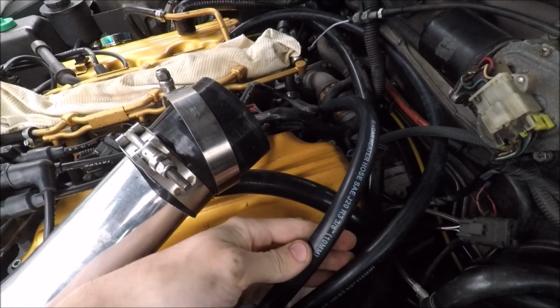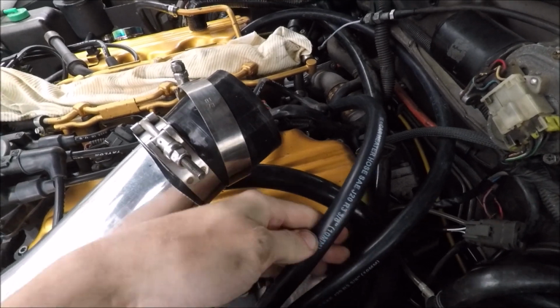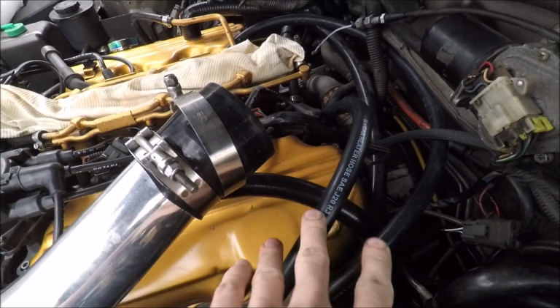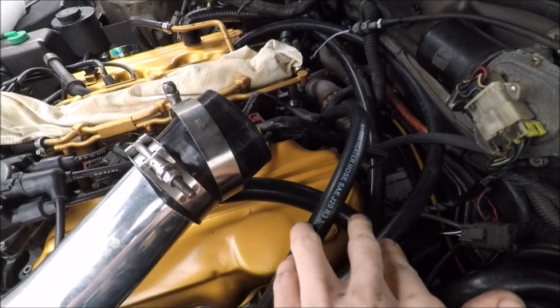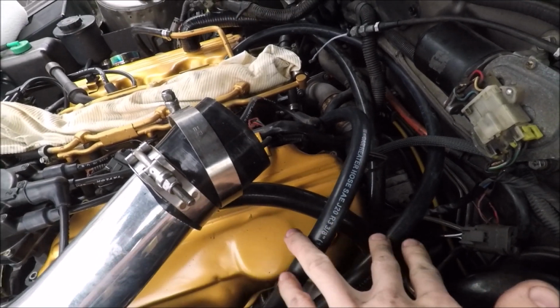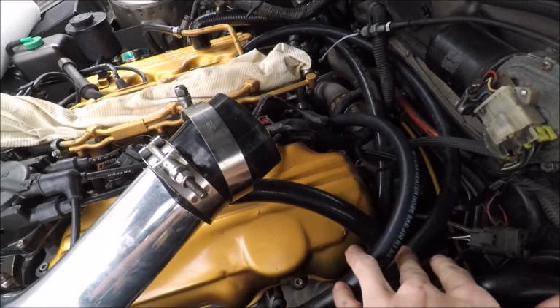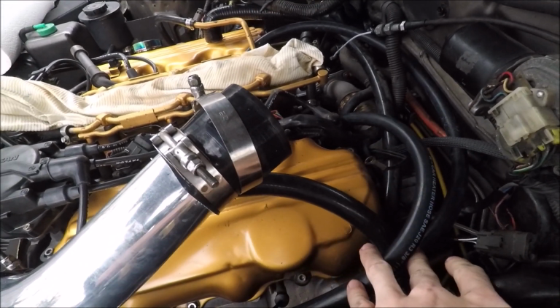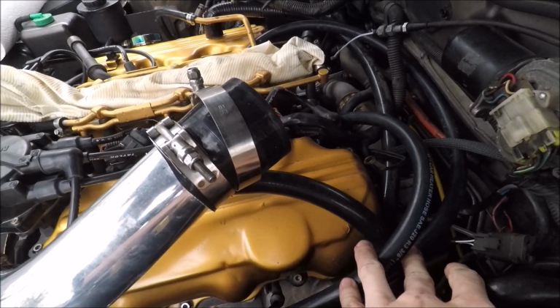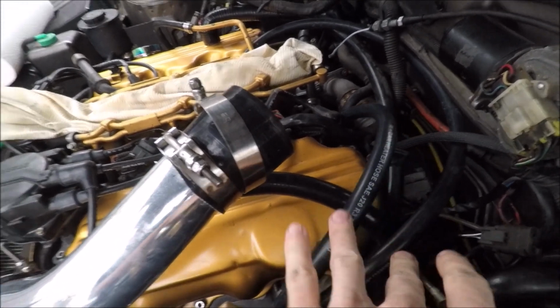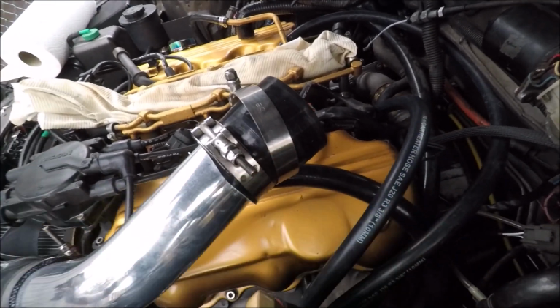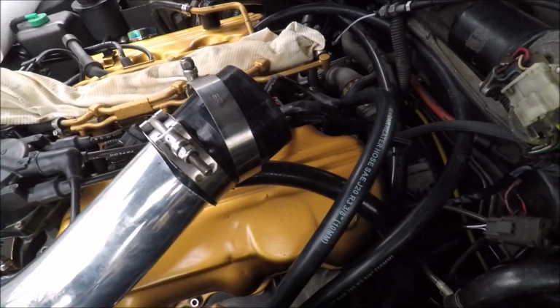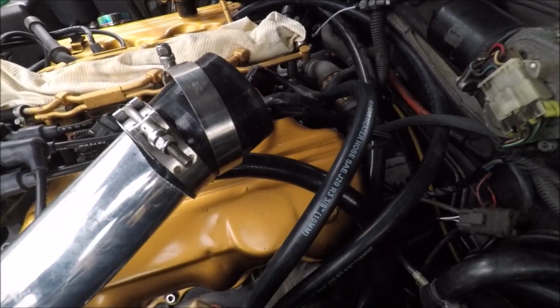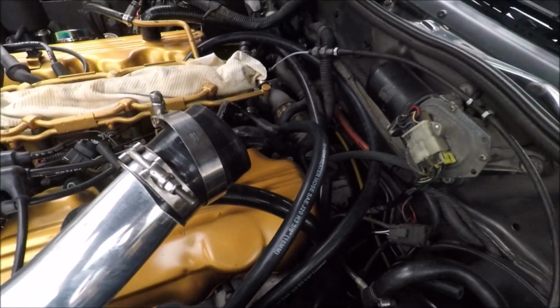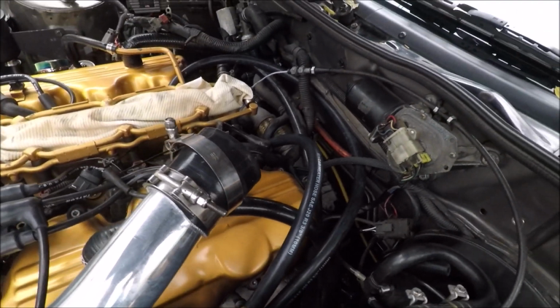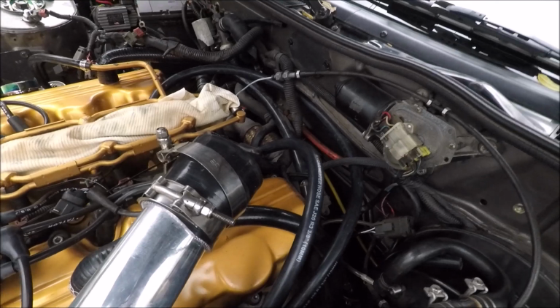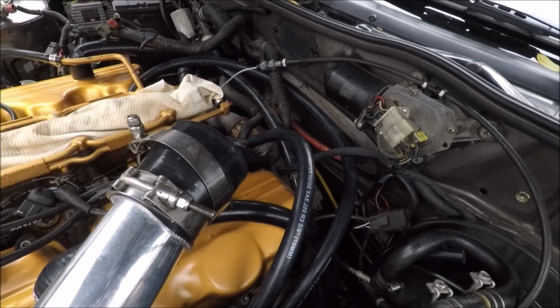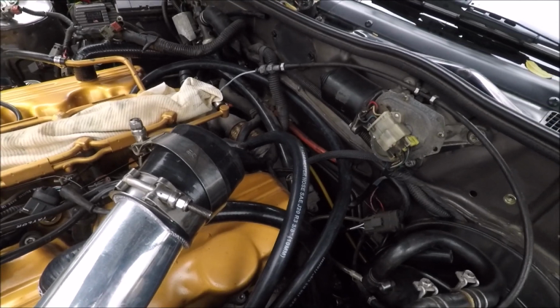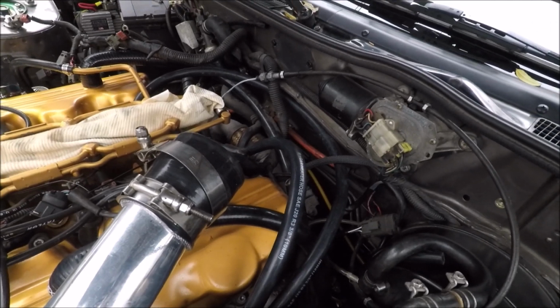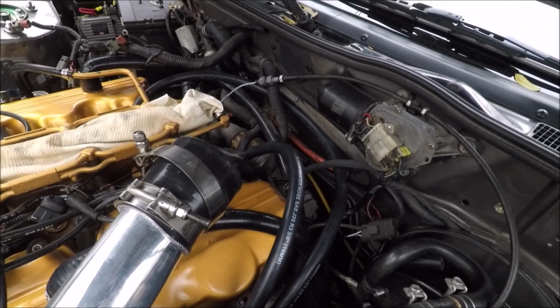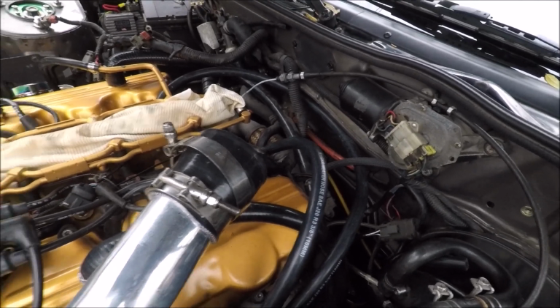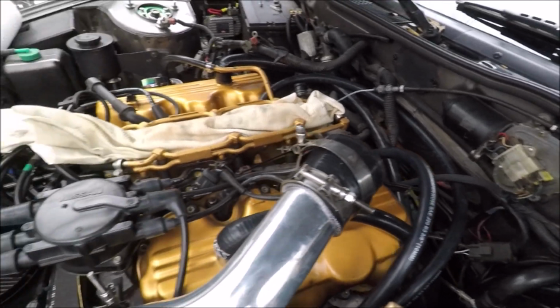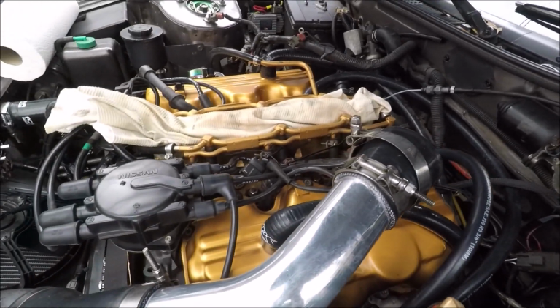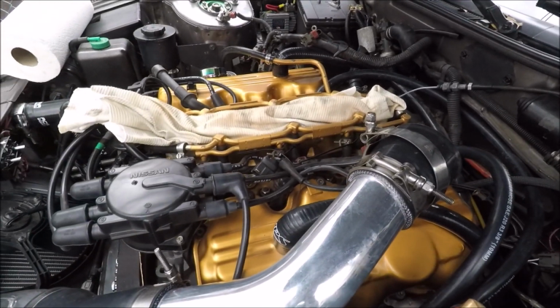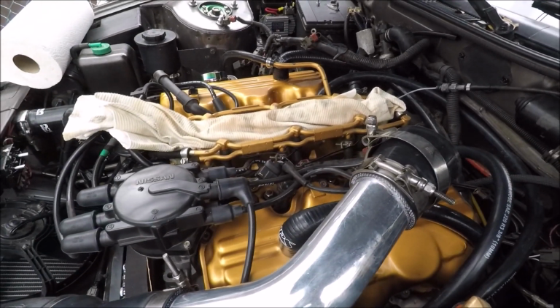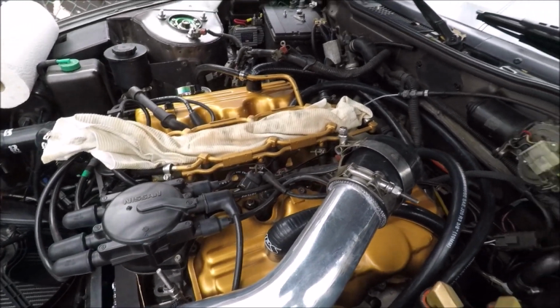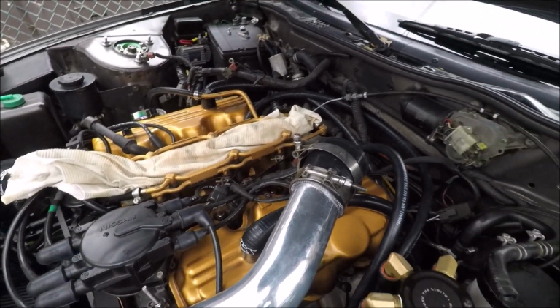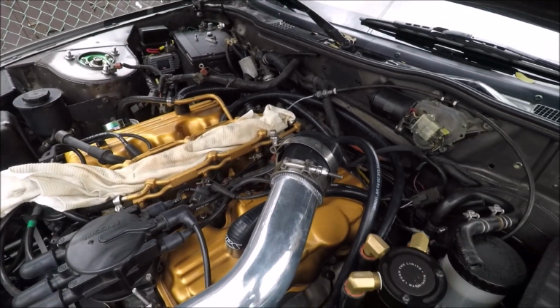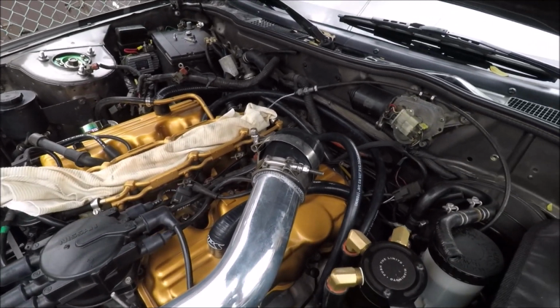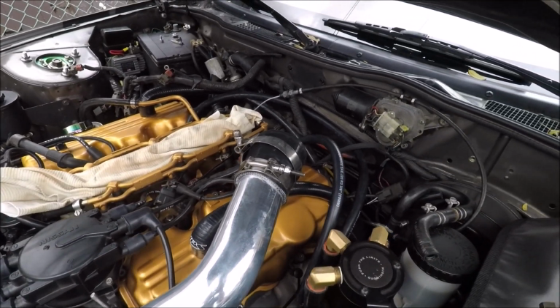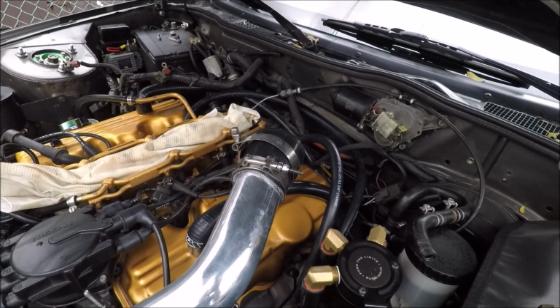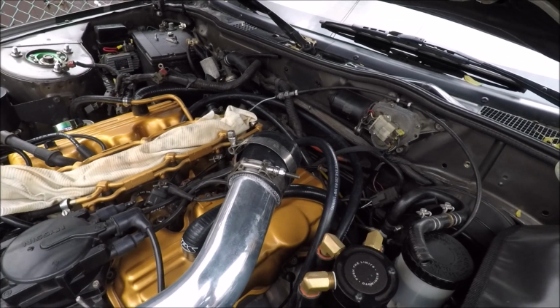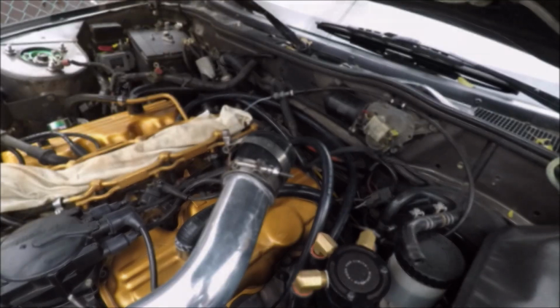I recommend this mod to anyone who wants to clean up their engine bay and simplify things. That's it for this video — thanks for watching and I'll see you next time.